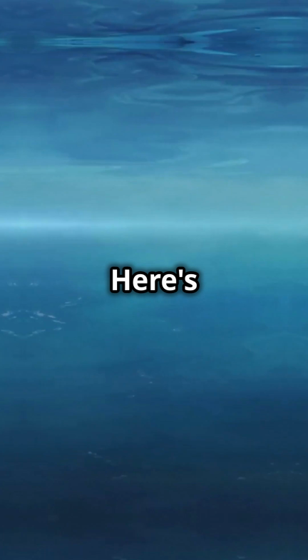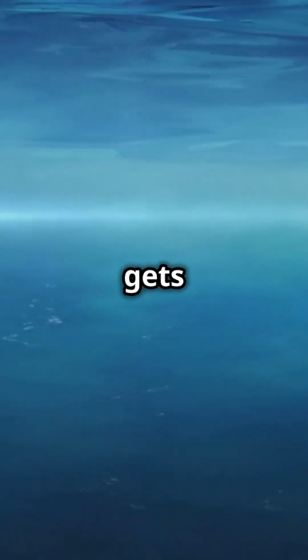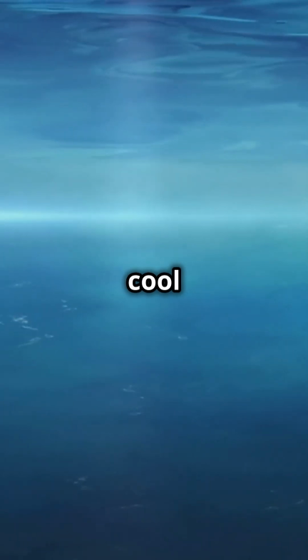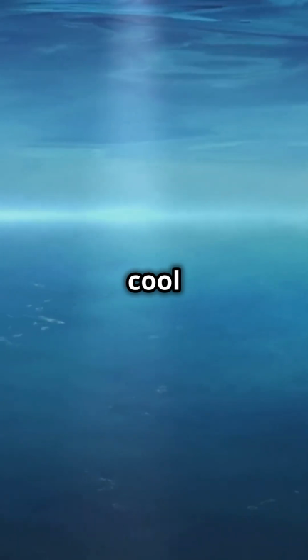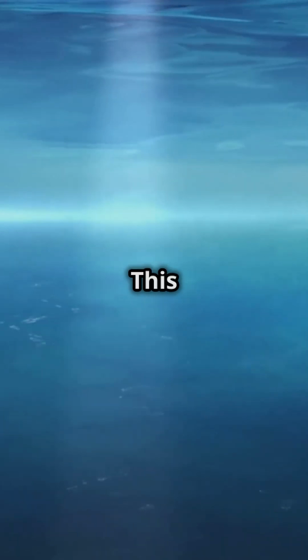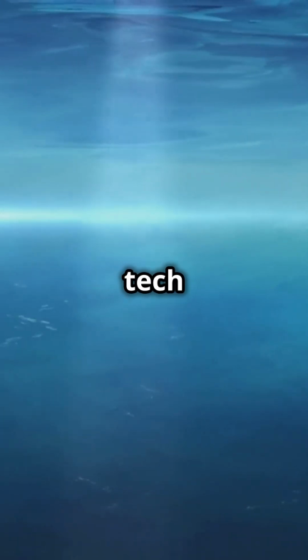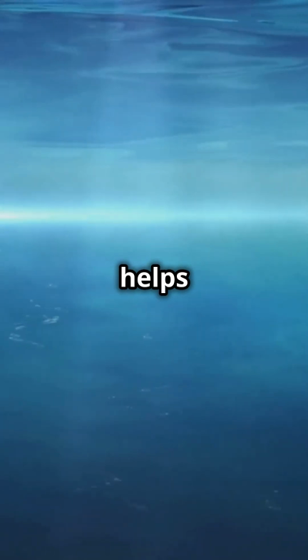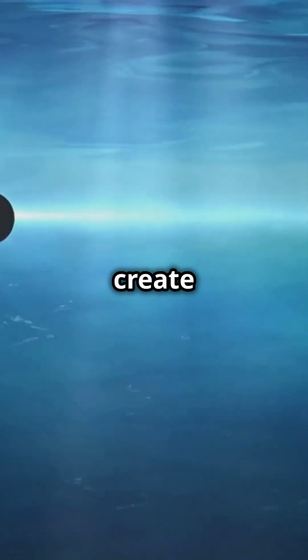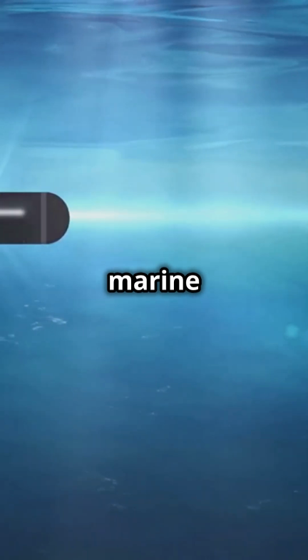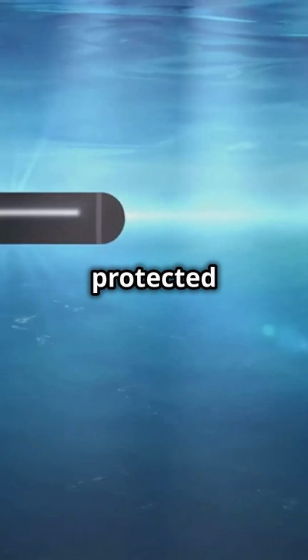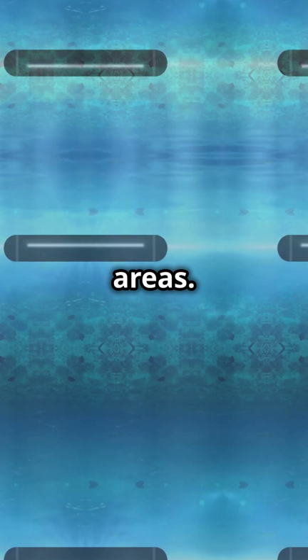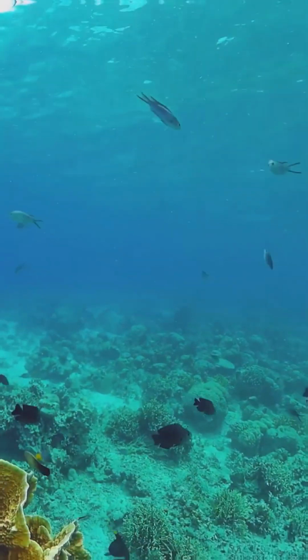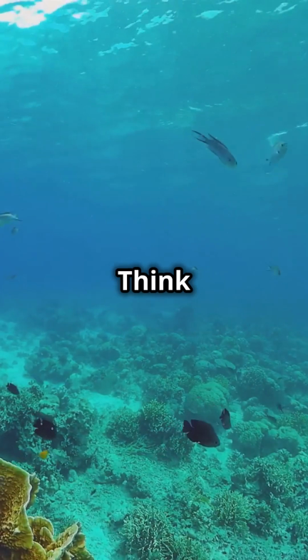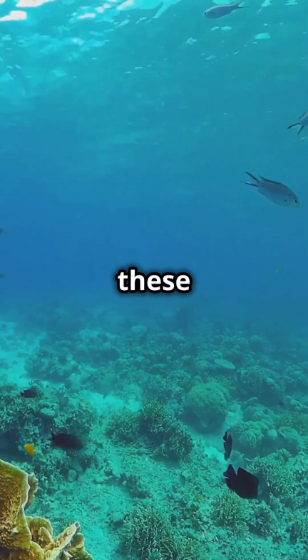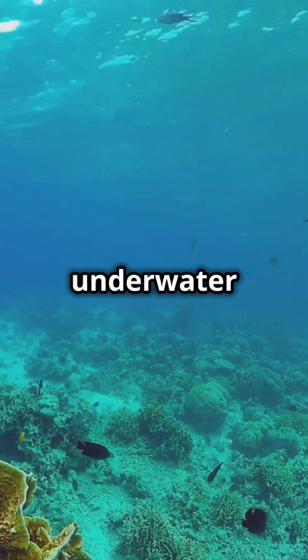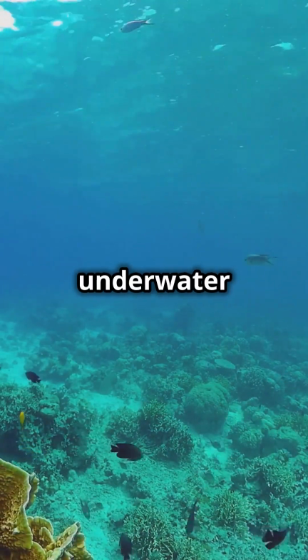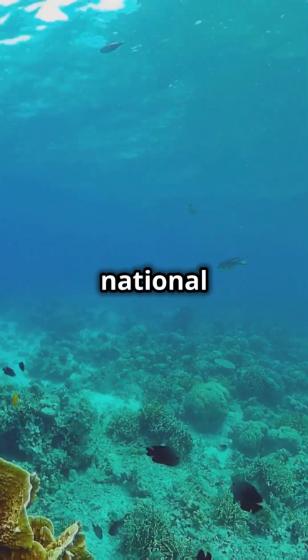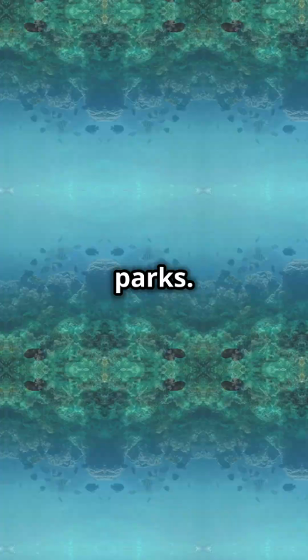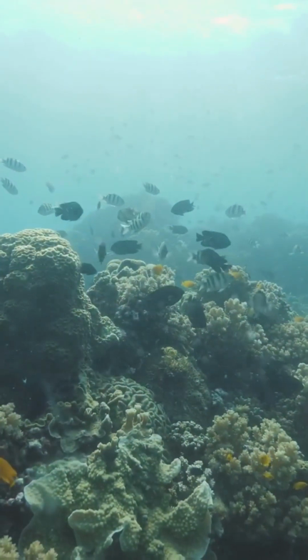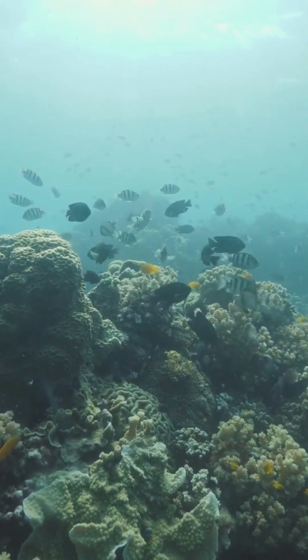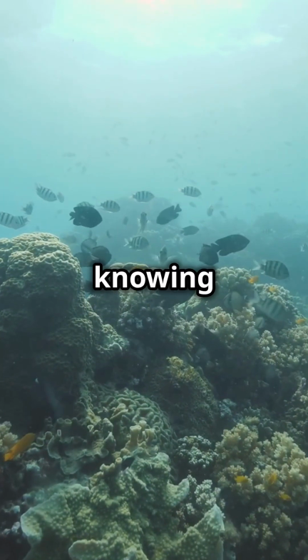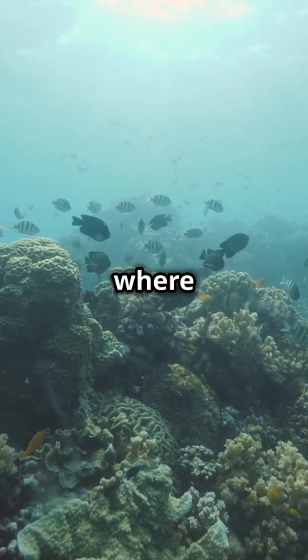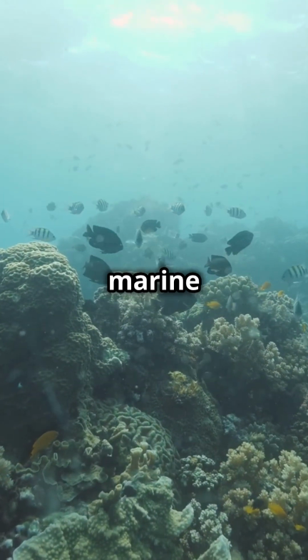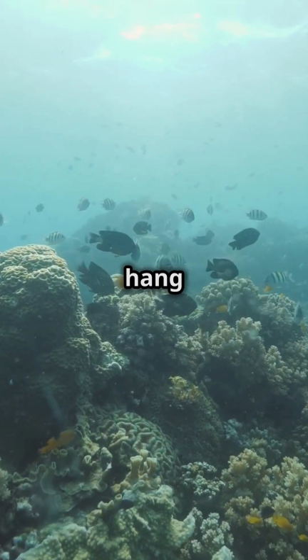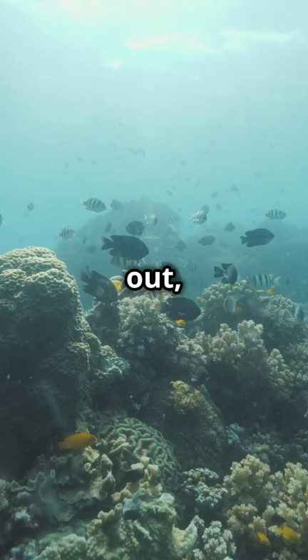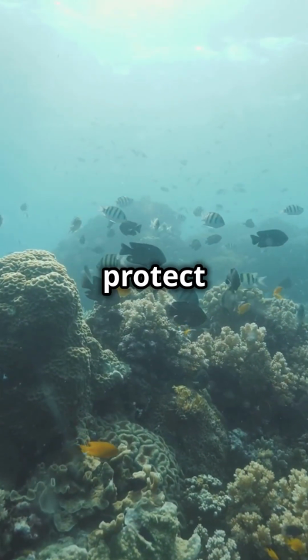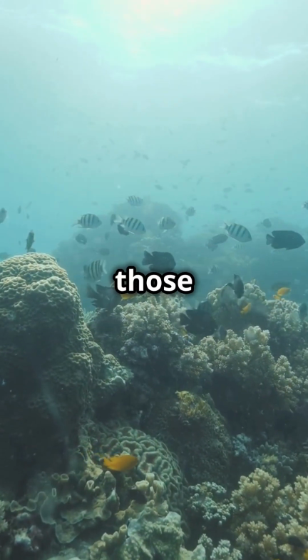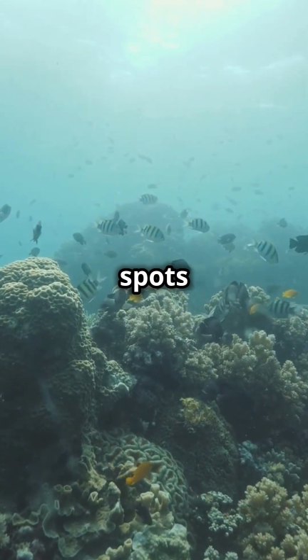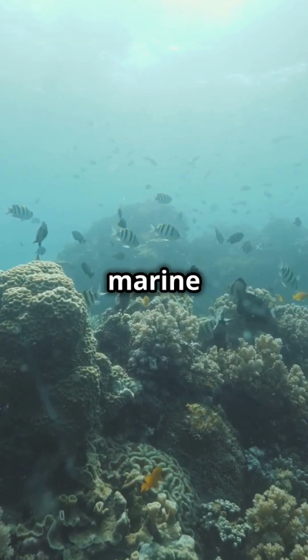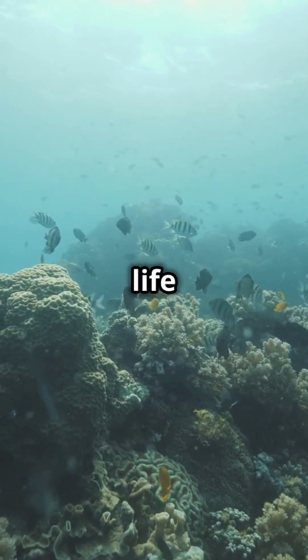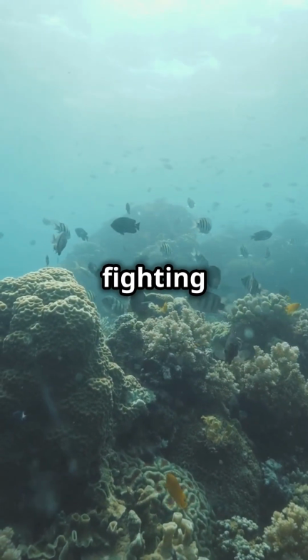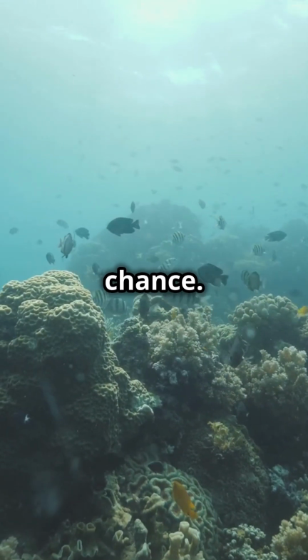Here's where it gets cool. This tech helps create marine protected areas — think of these as underwater national parks. By knowing where marine animals hang out, we can protect those spots and give marine life a fighting chance.